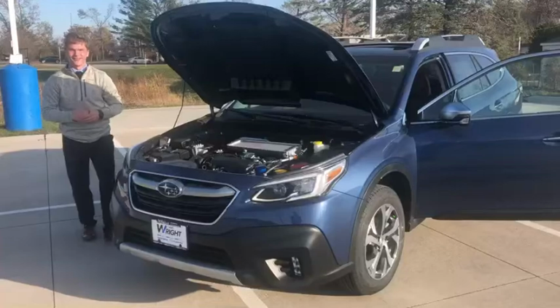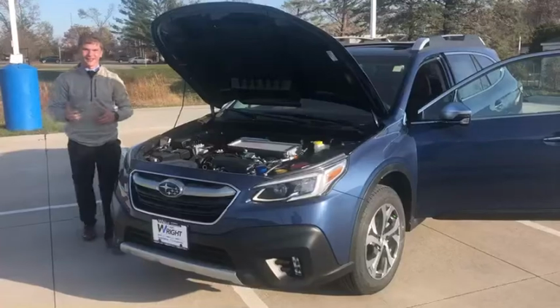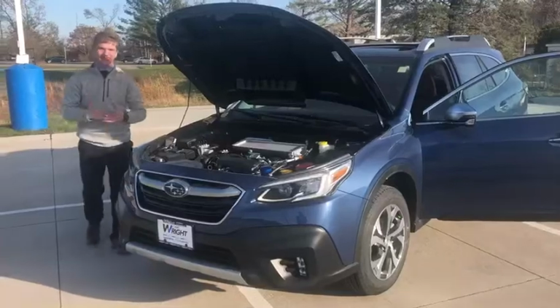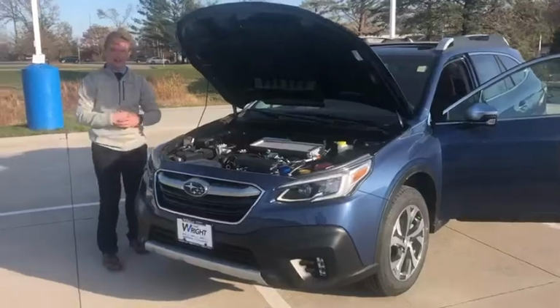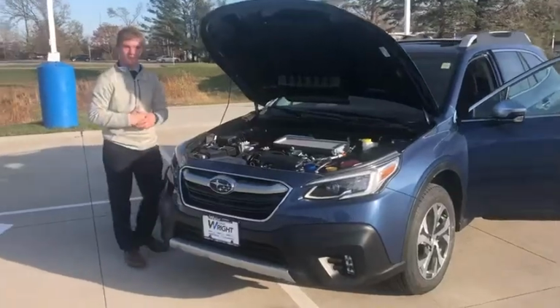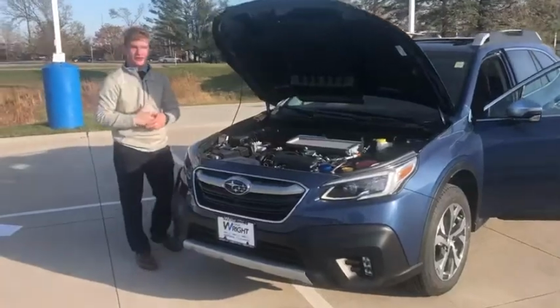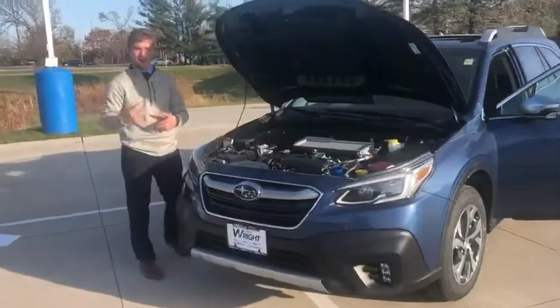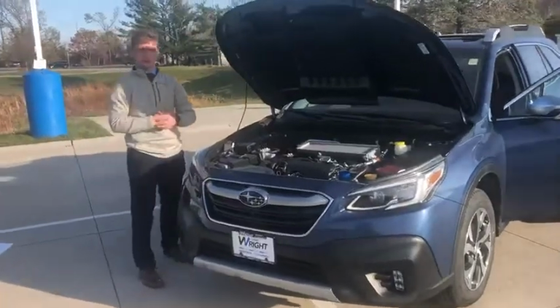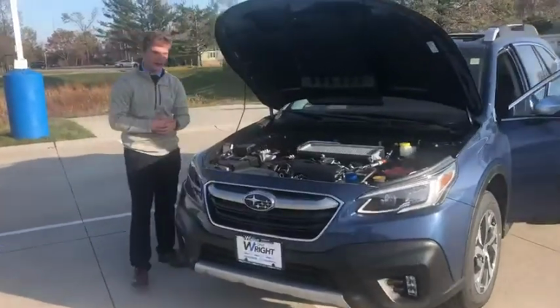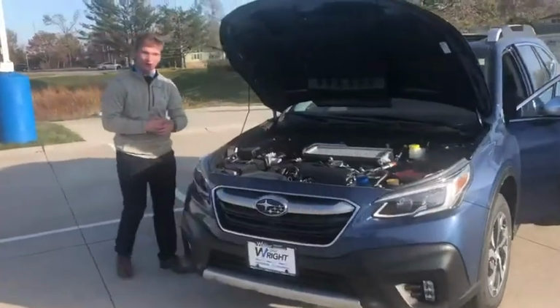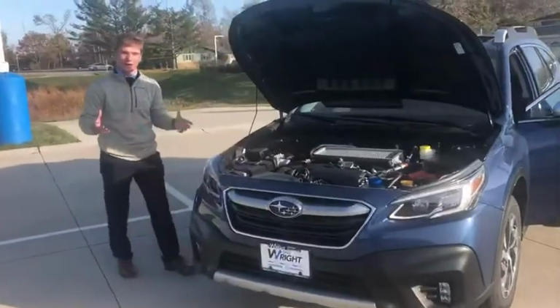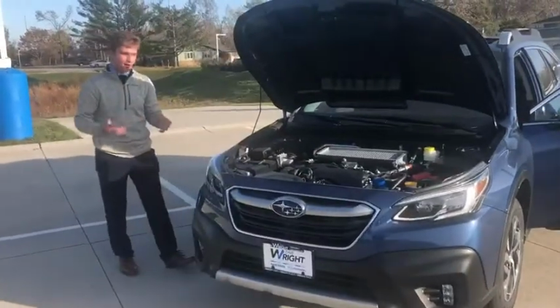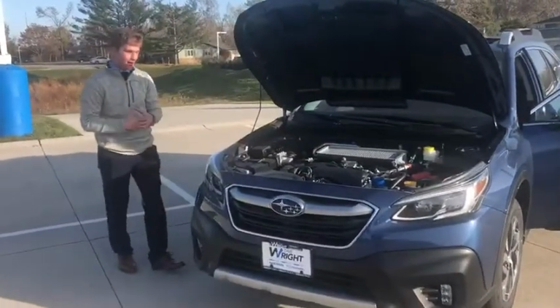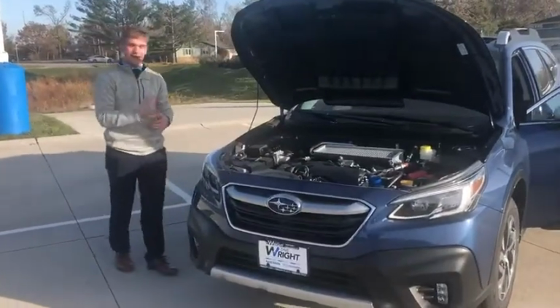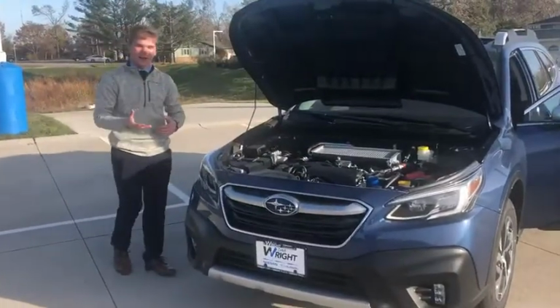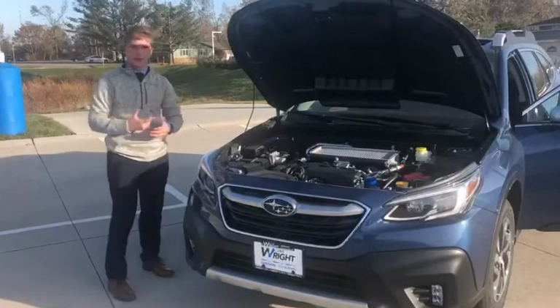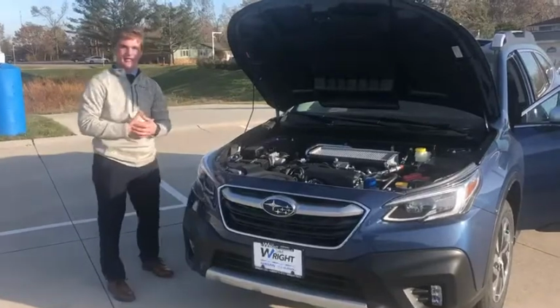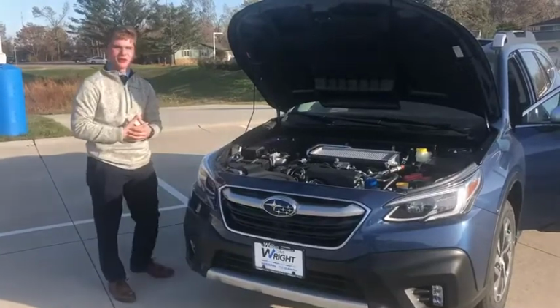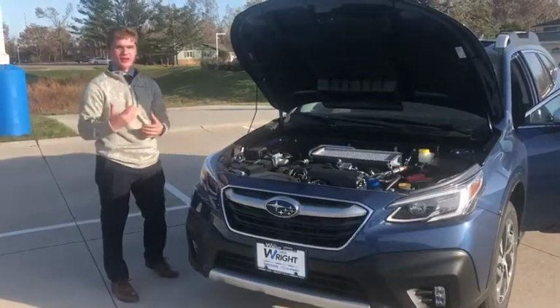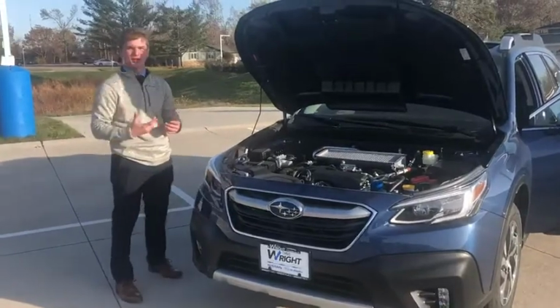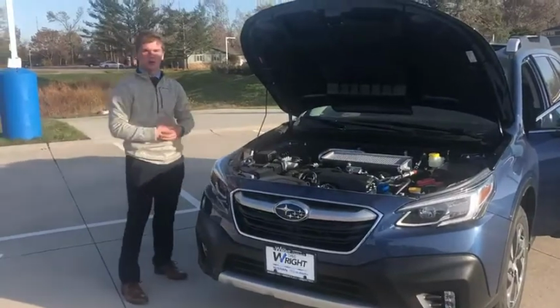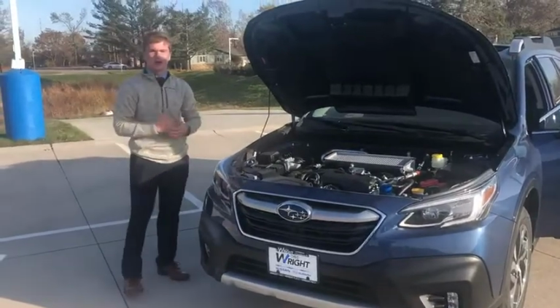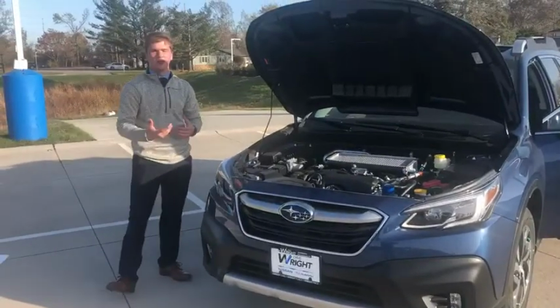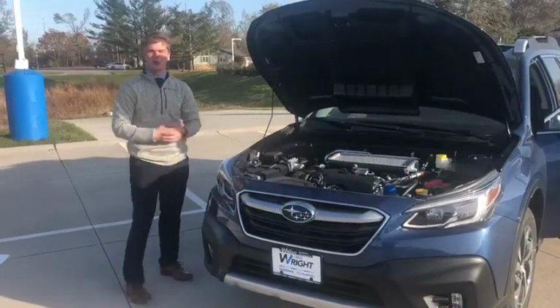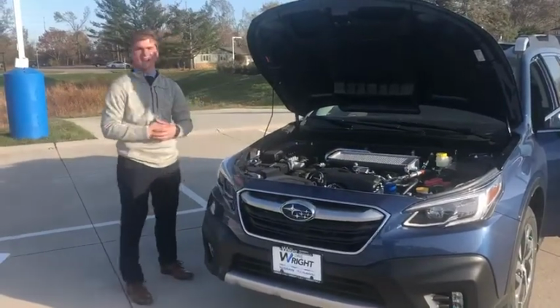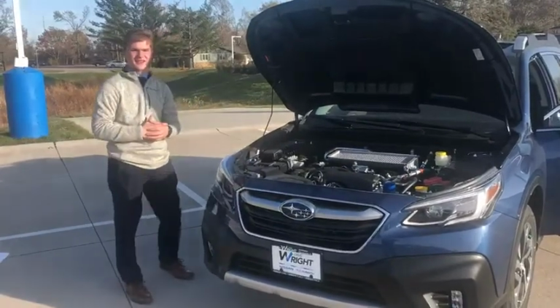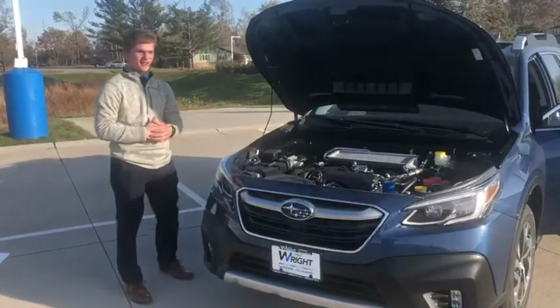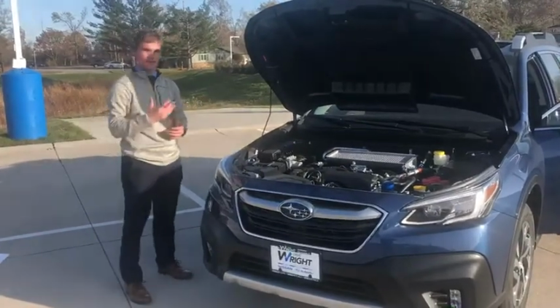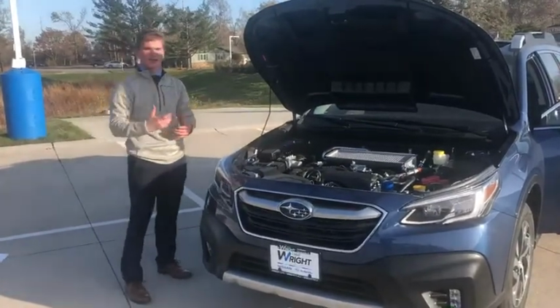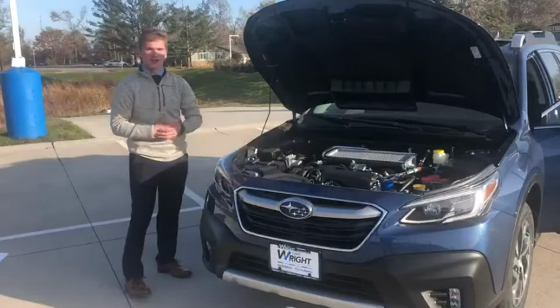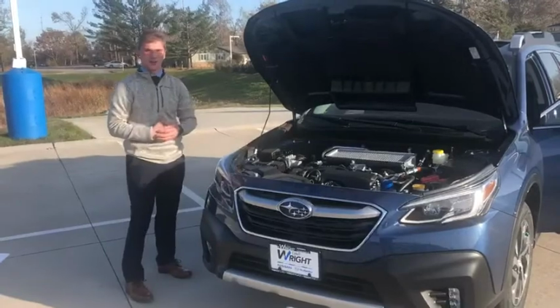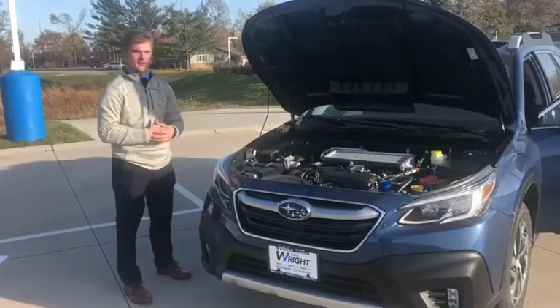Hey guys, this is Zach Ingram over at Dave Wright Subaru located out here in Hiawatha. I wanted to take a couple minutes and explain to you why the 2021 Outback Touring XT is the best vehicle on the market today.